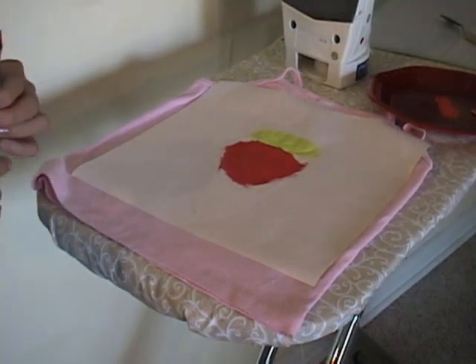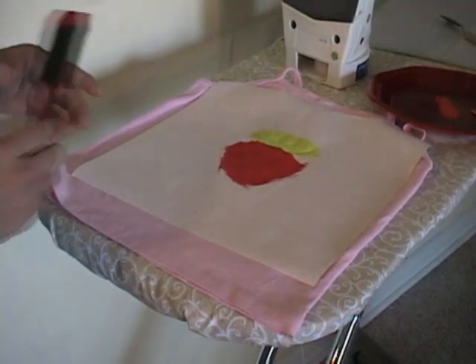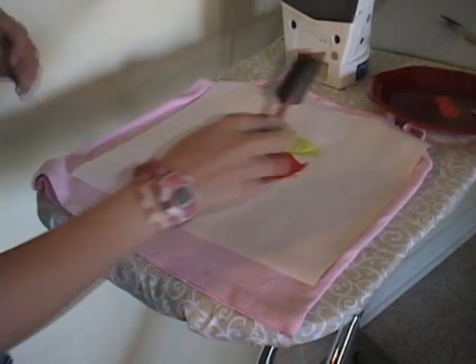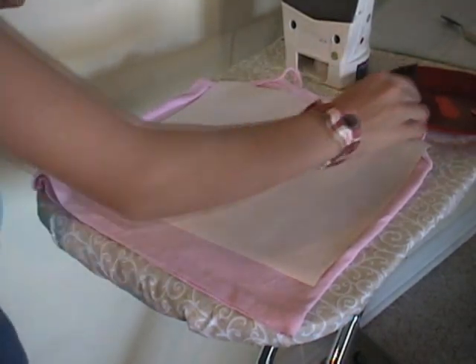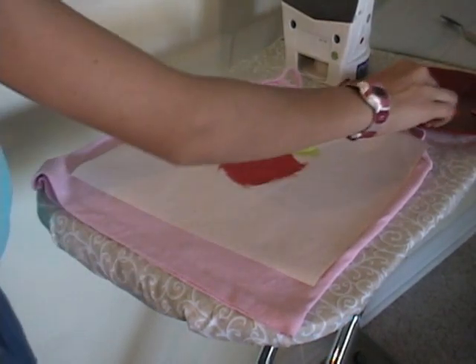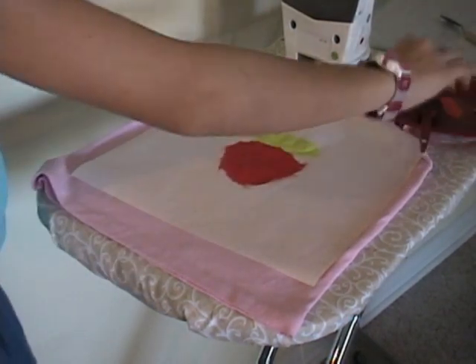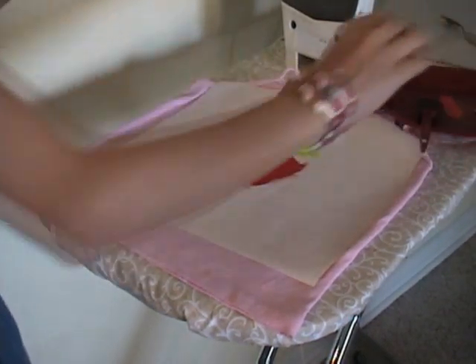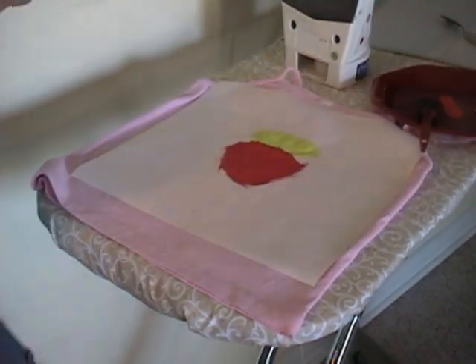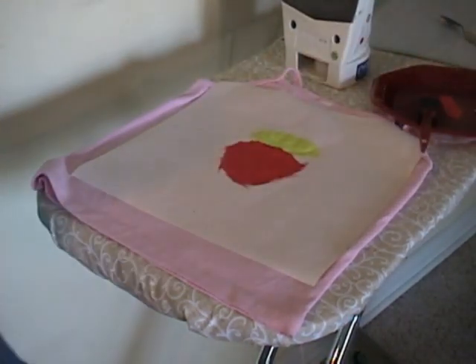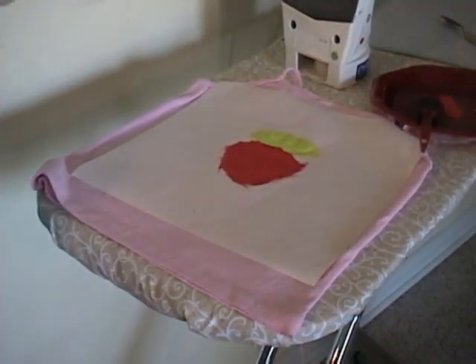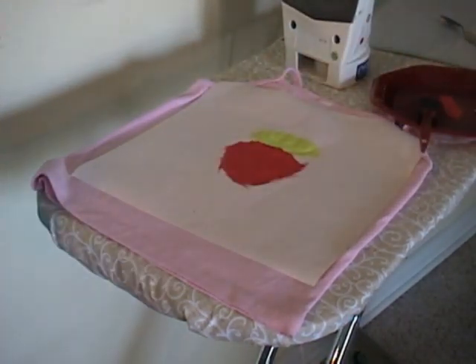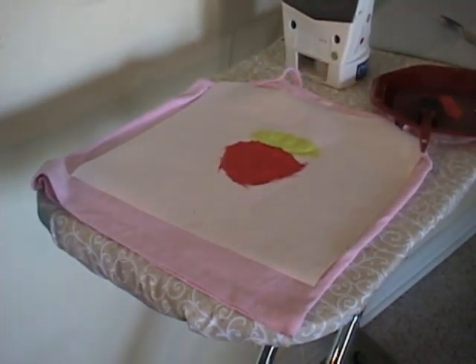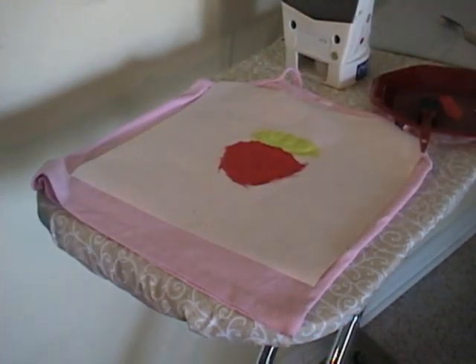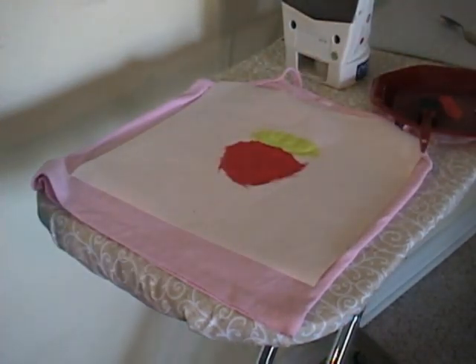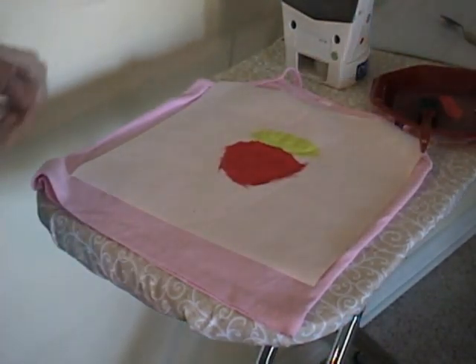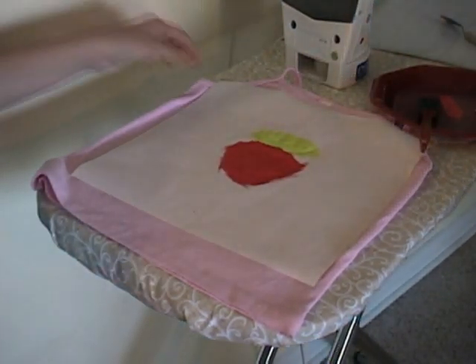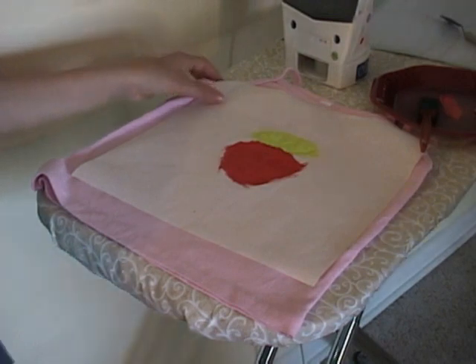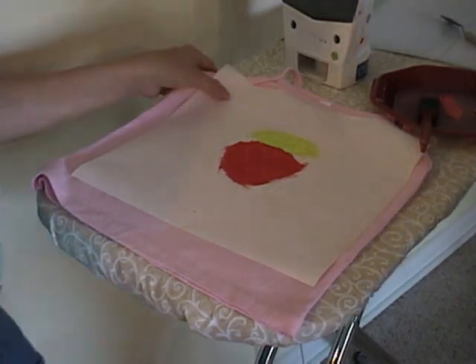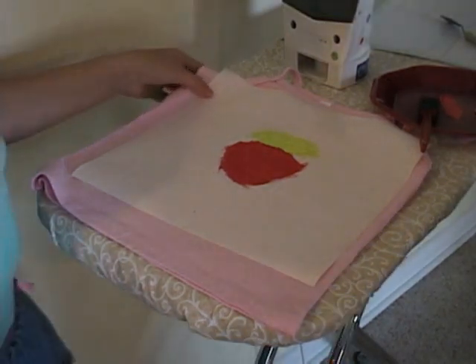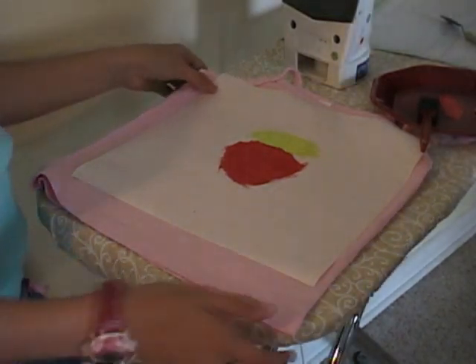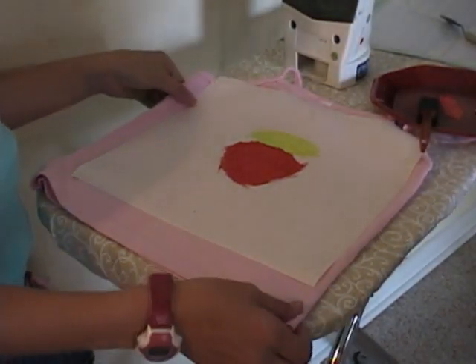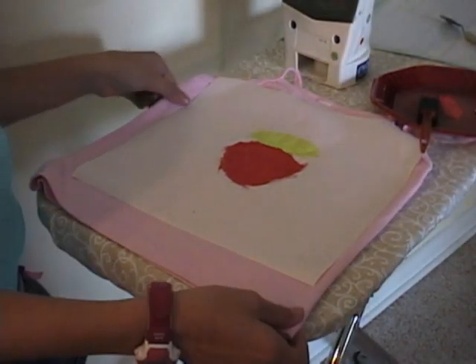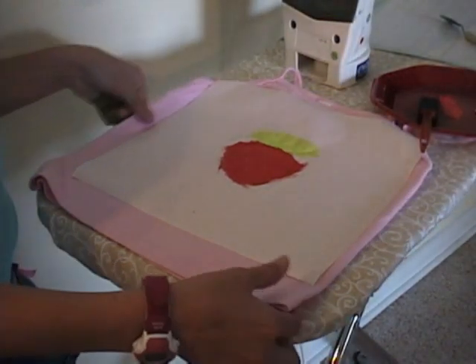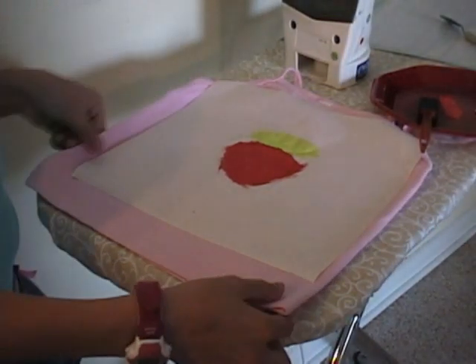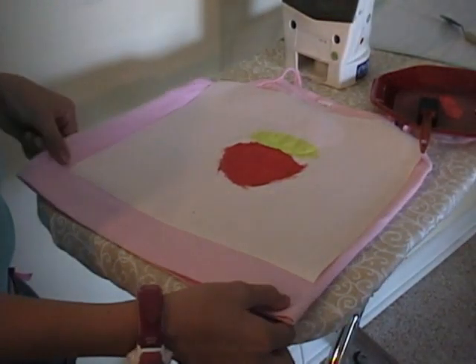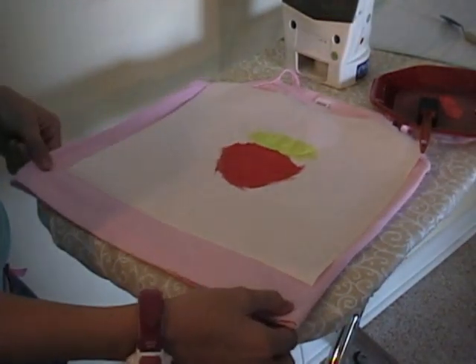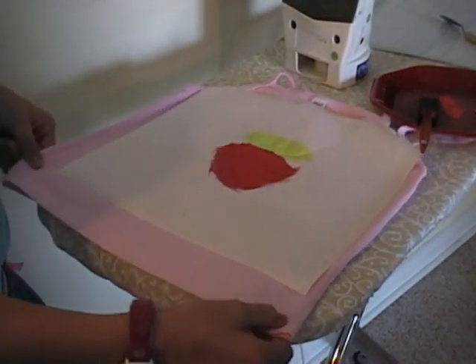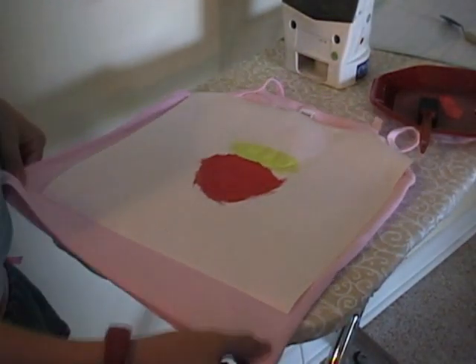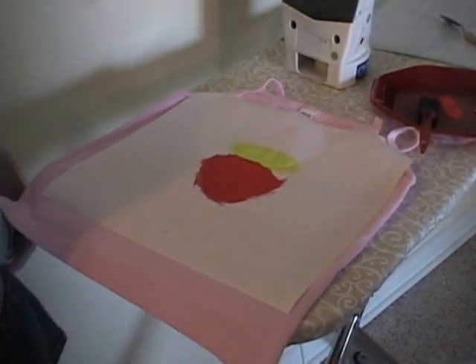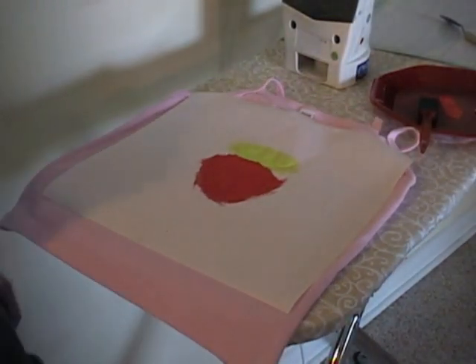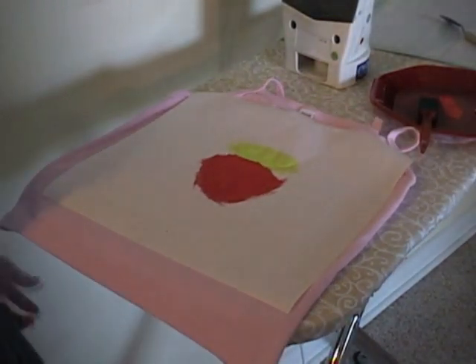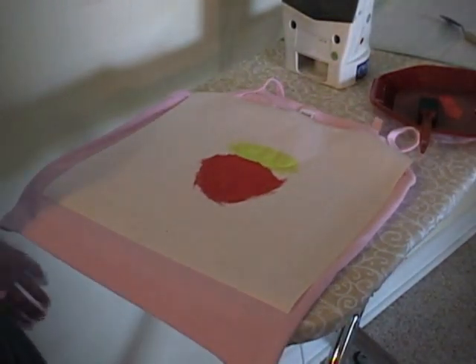Now we're done painting. We just wait for it to dry, put another coat on if necessary, and you've got your shirt.